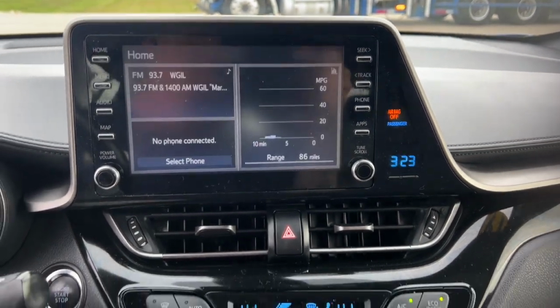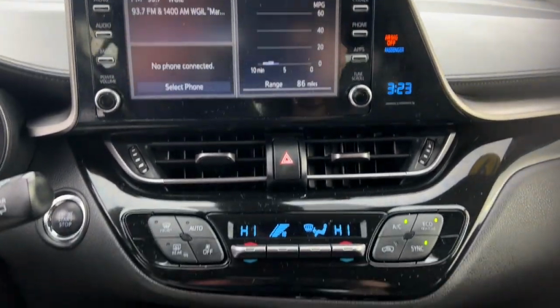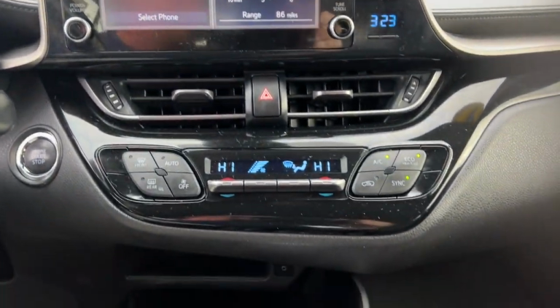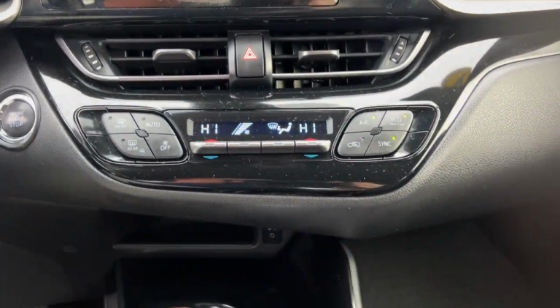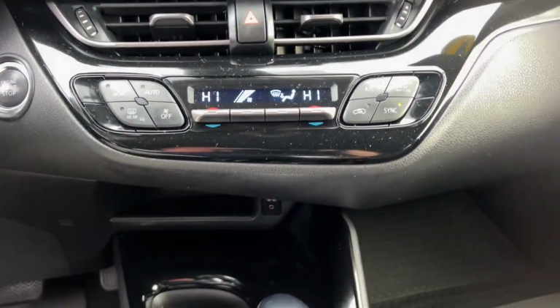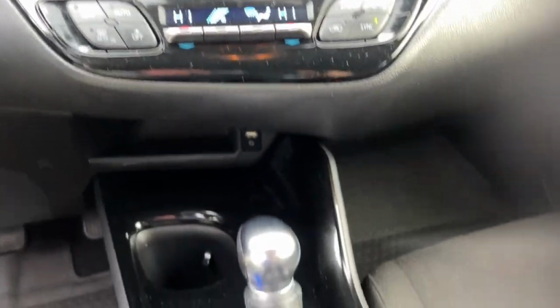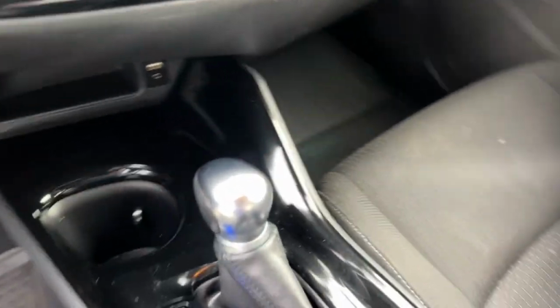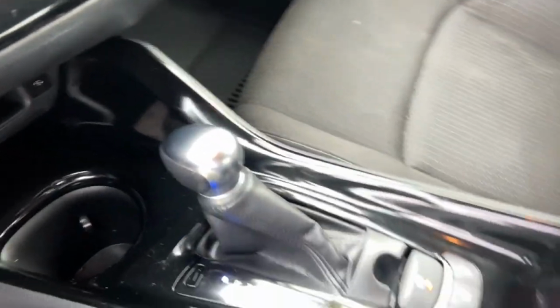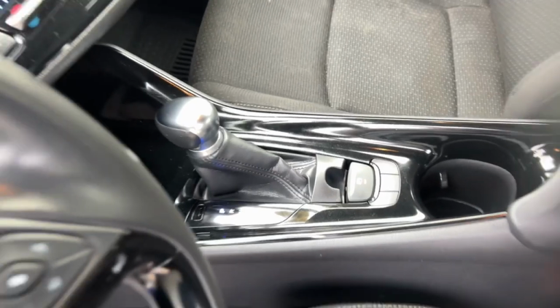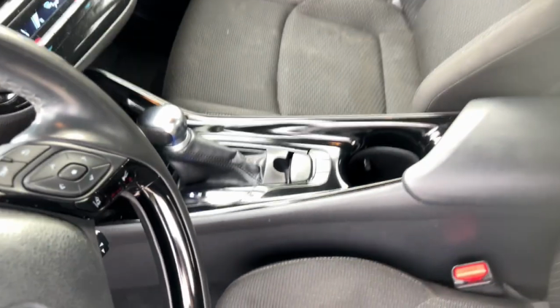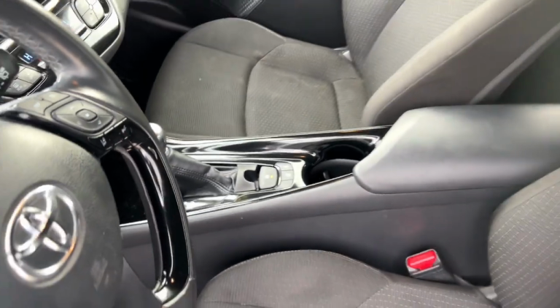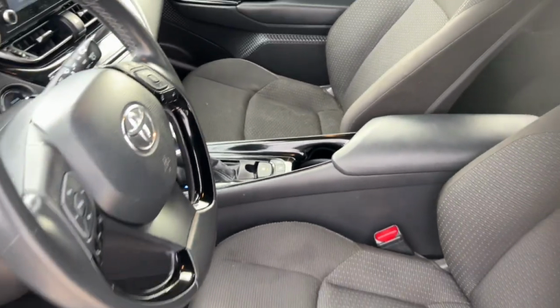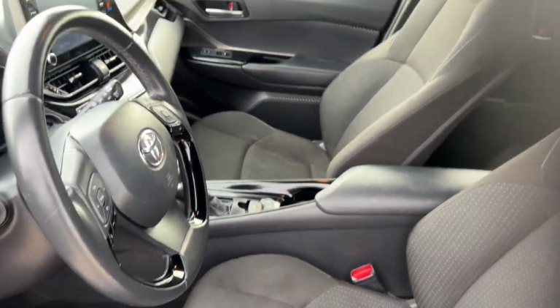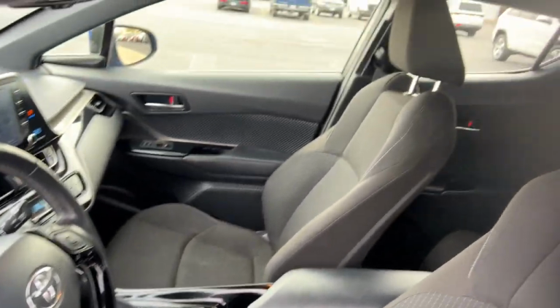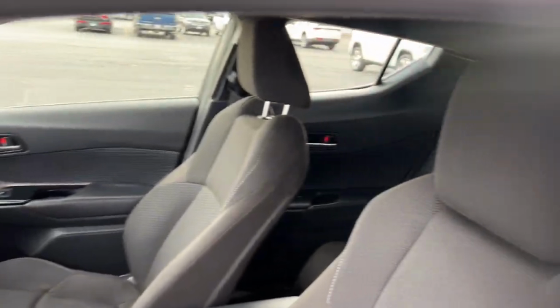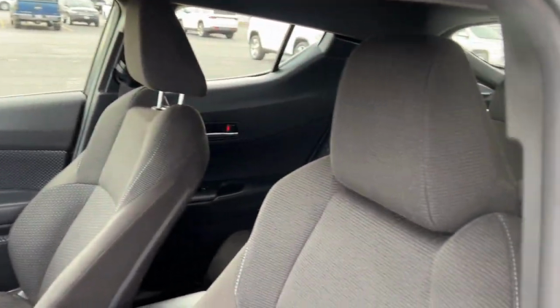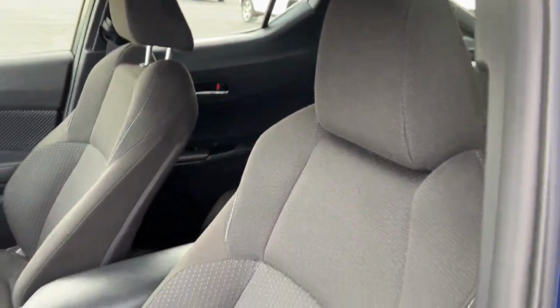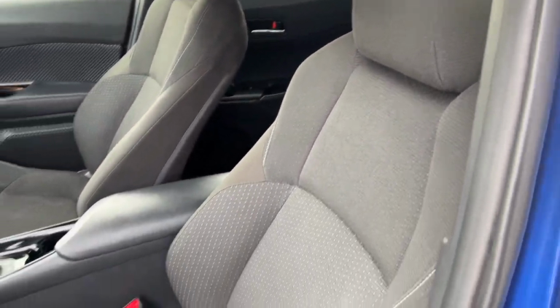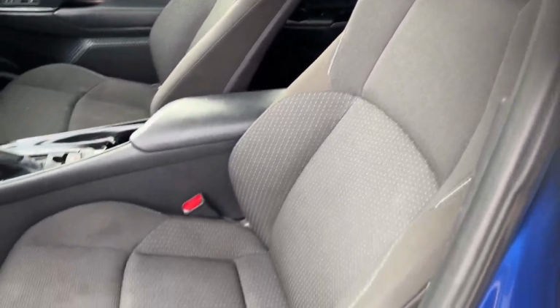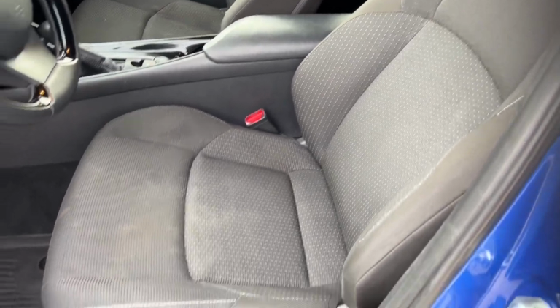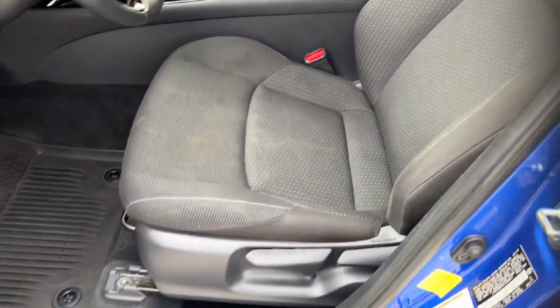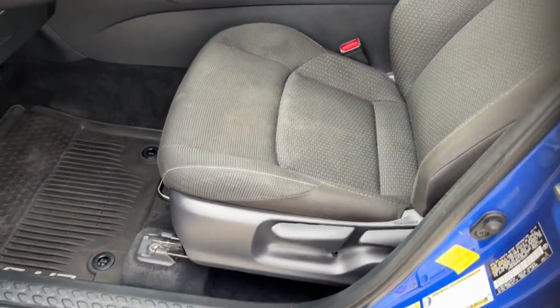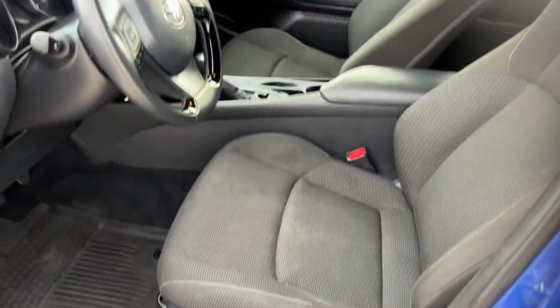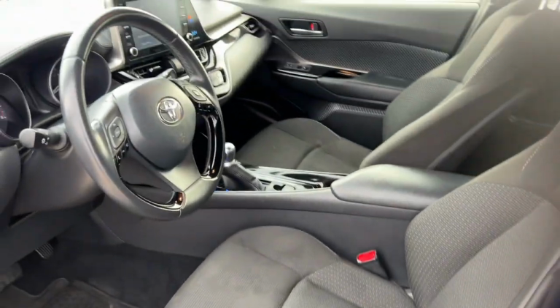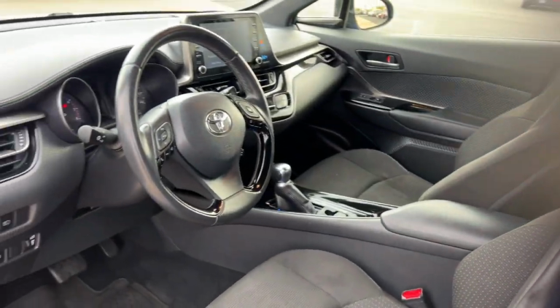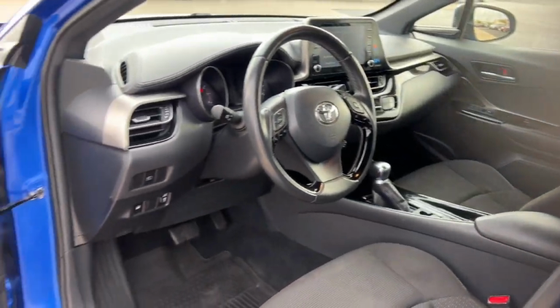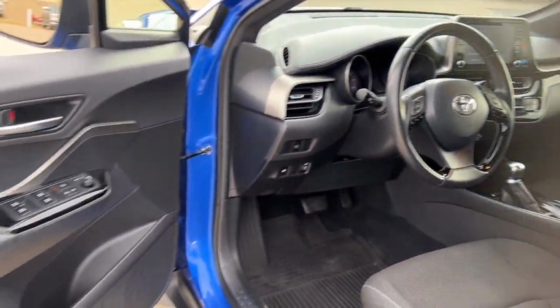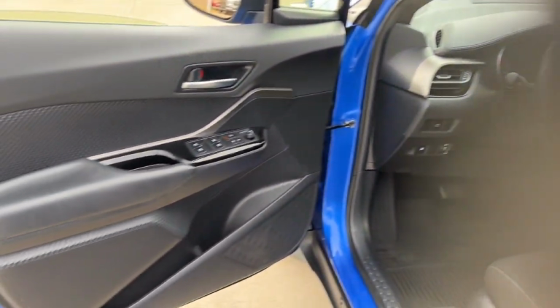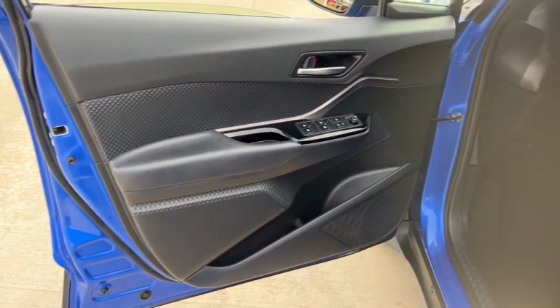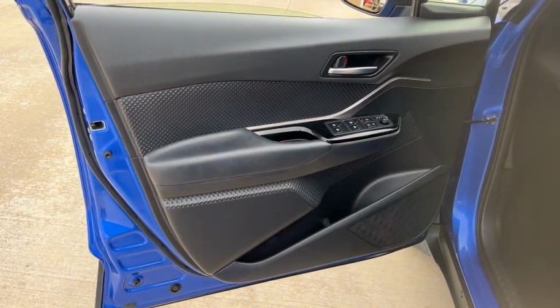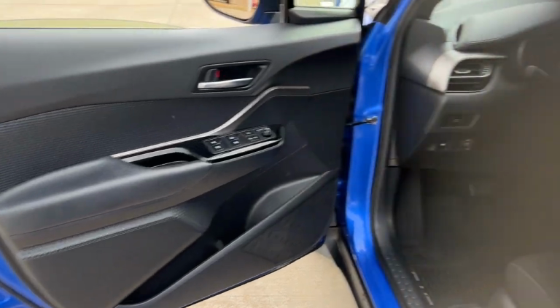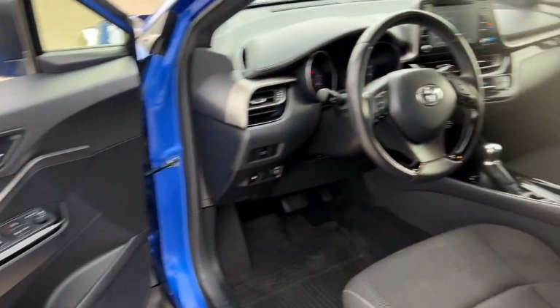Apple CarPlay and/or Android Auto, keyless entry, backup camera, heated mirrors, alarm, electronic stability control, steering wheel audio controls, dual zone AC, rear spoiler, traction control.